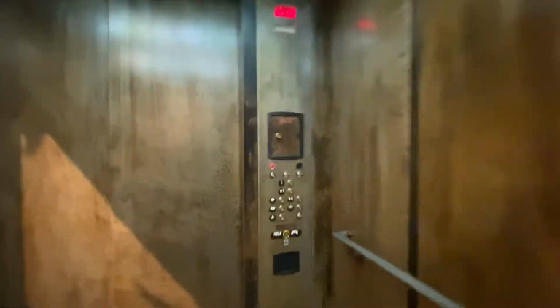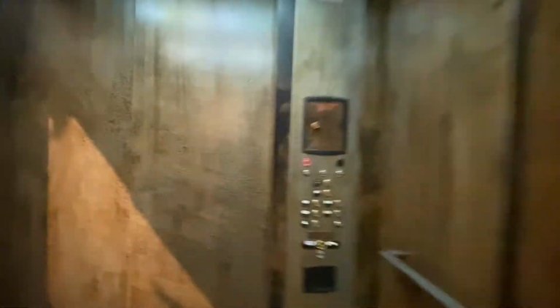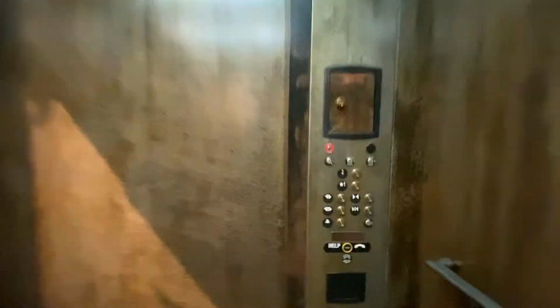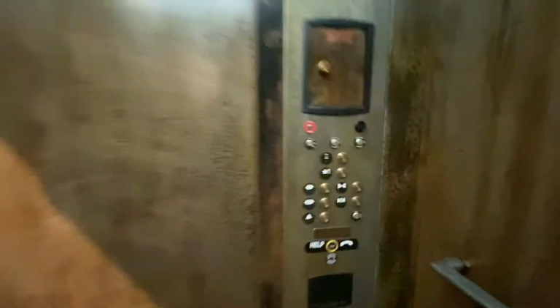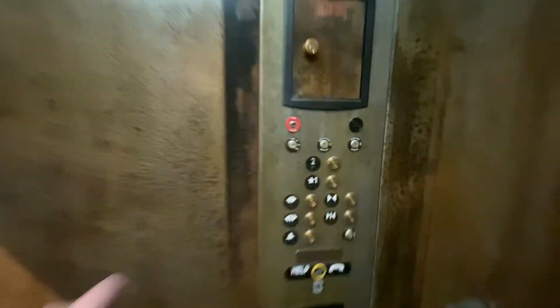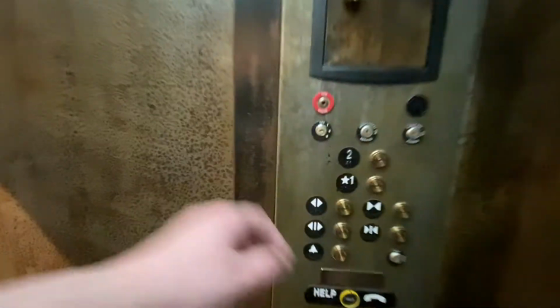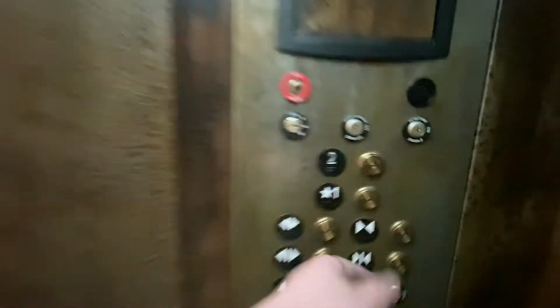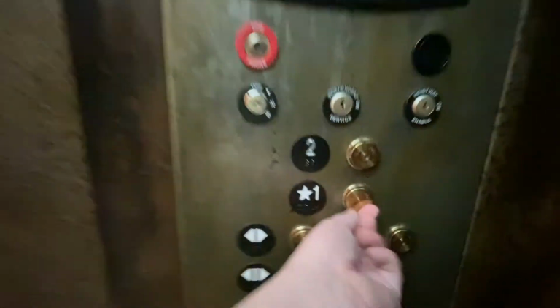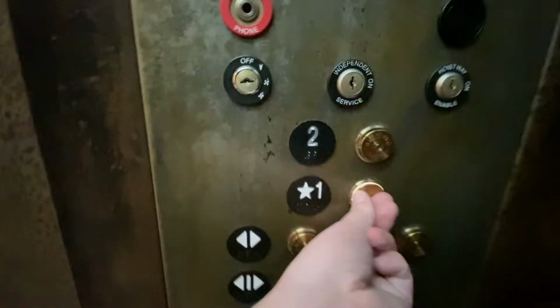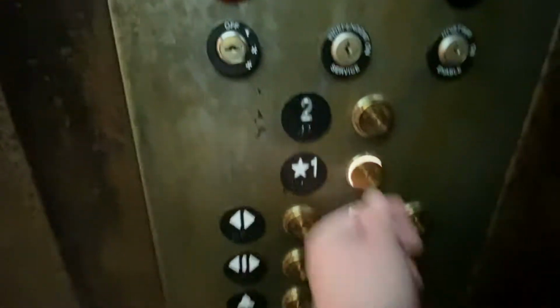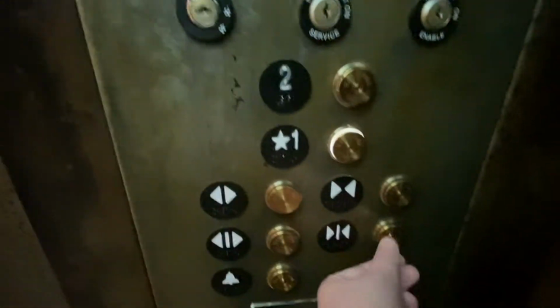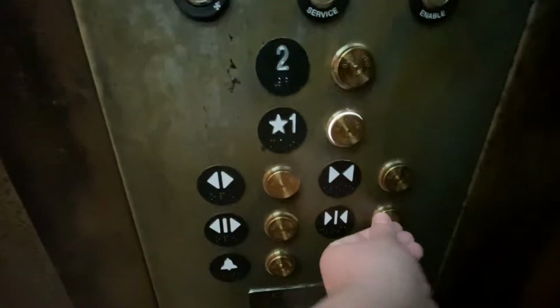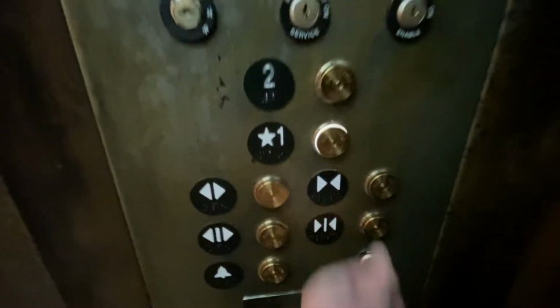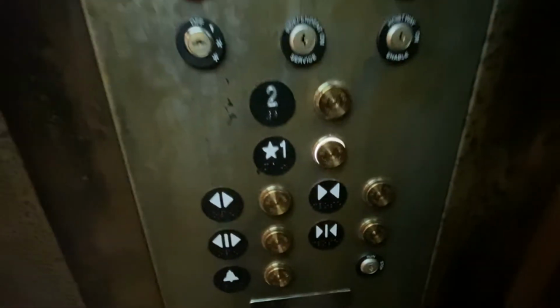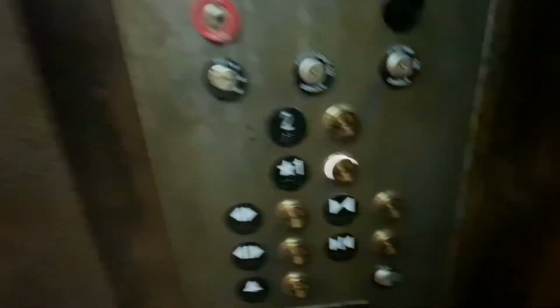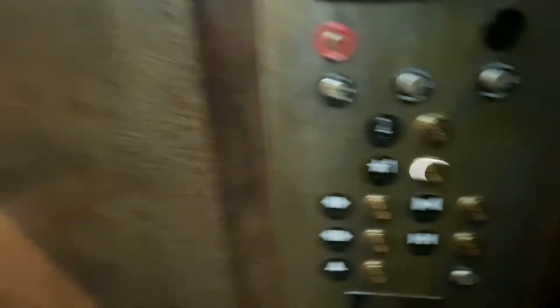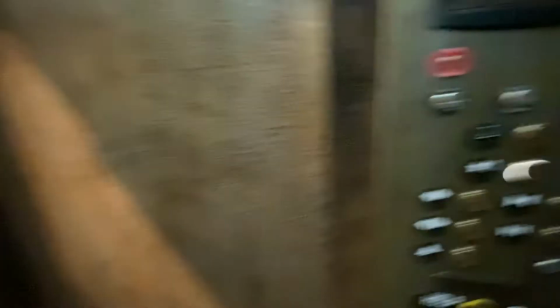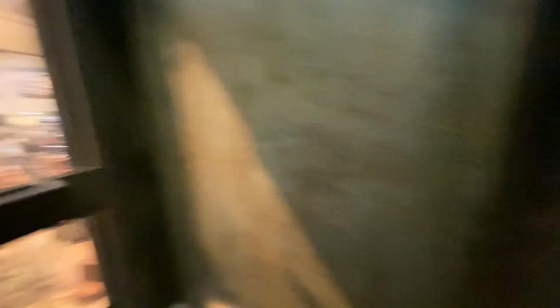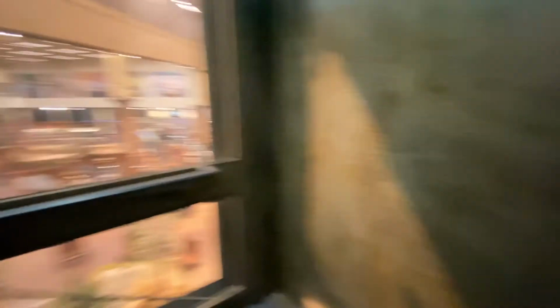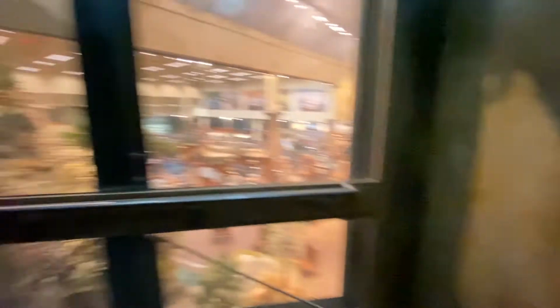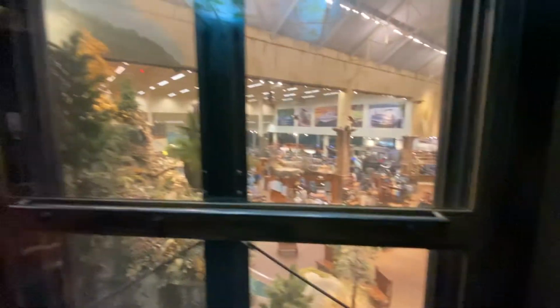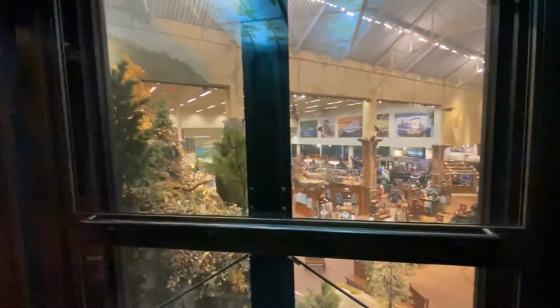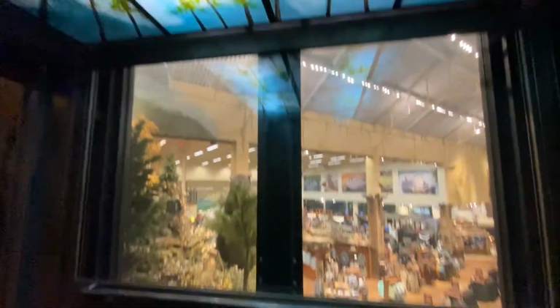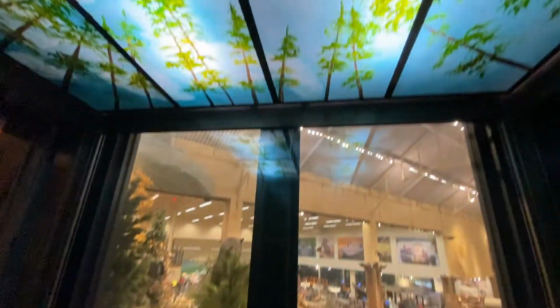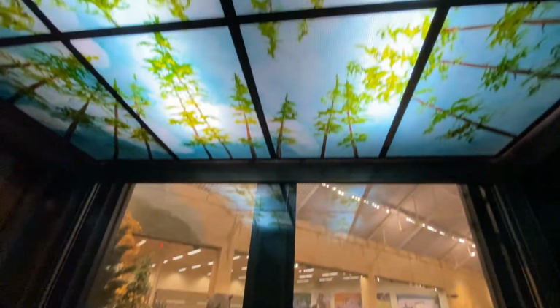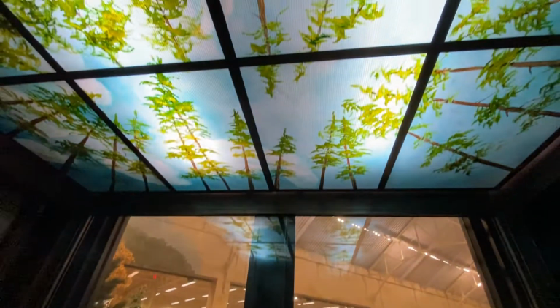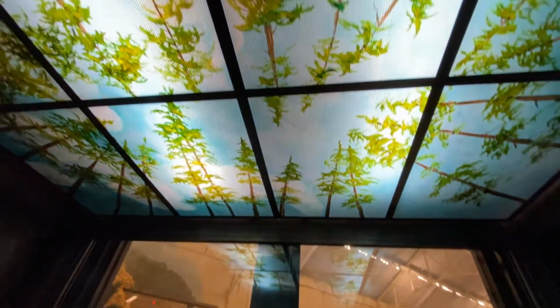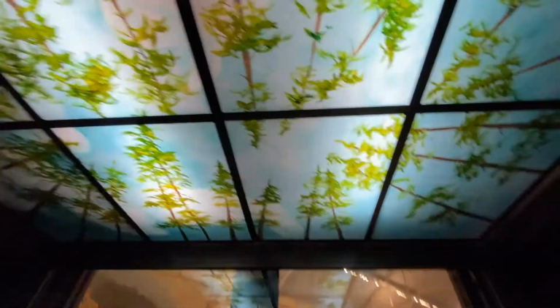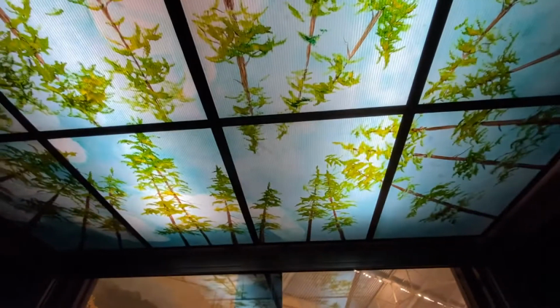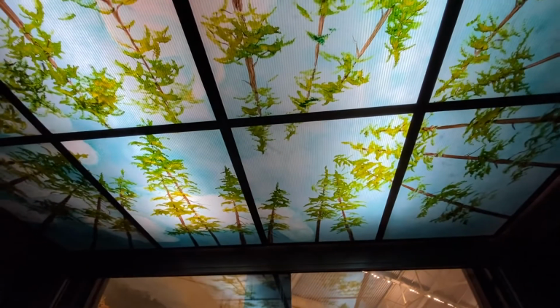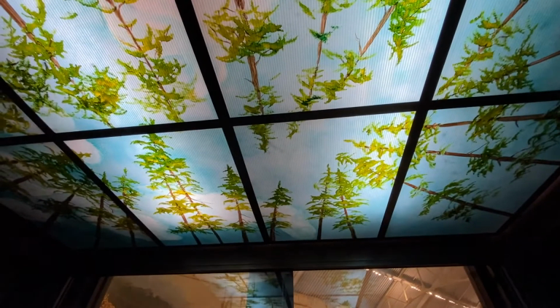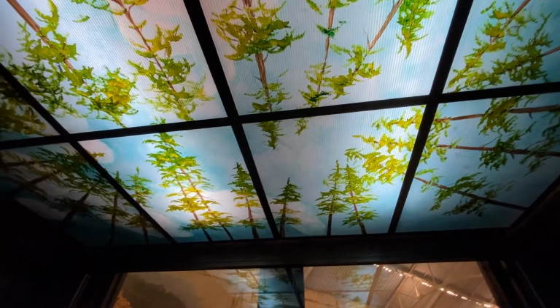We're gonna take a look at the ceiling on the way down, because that's pretty cool too. Look at that — trees.